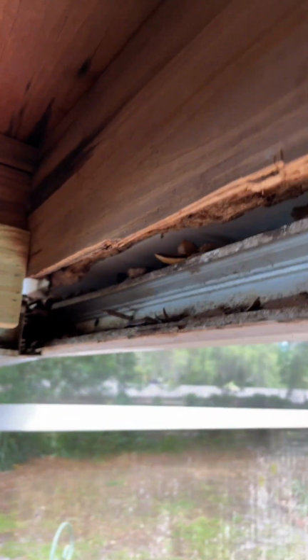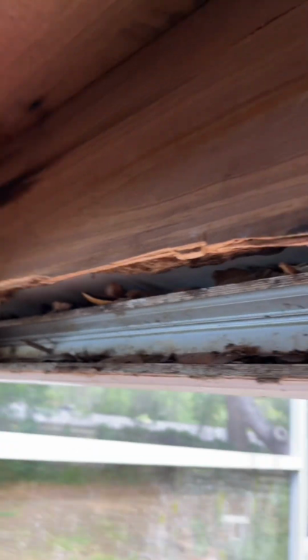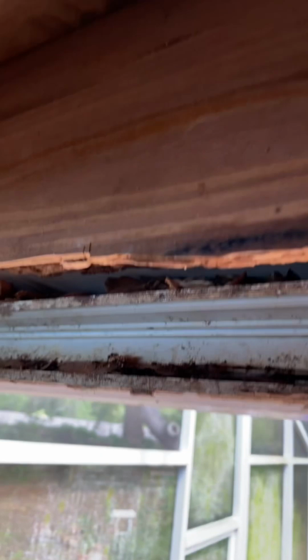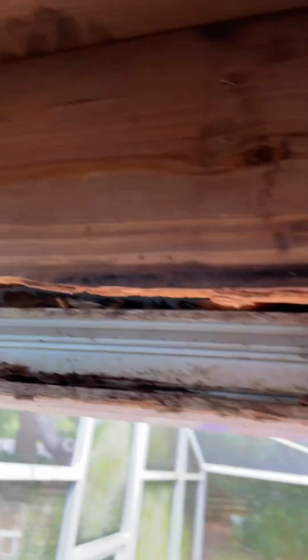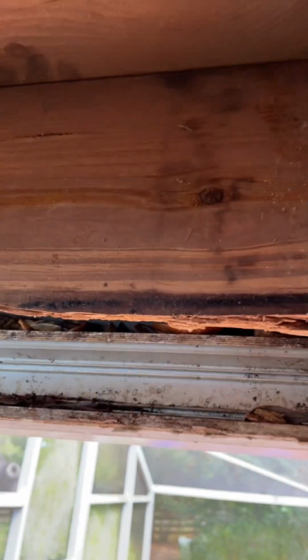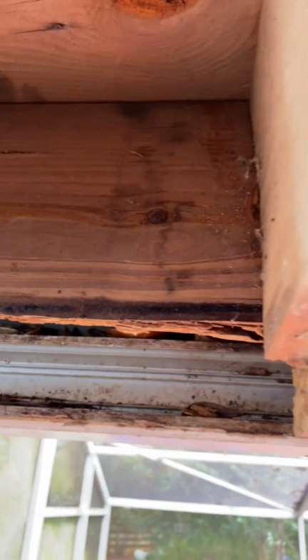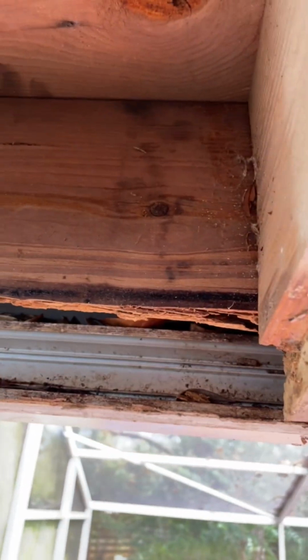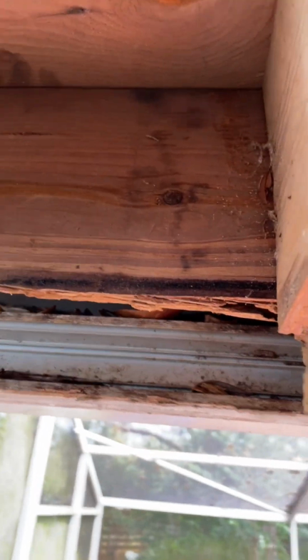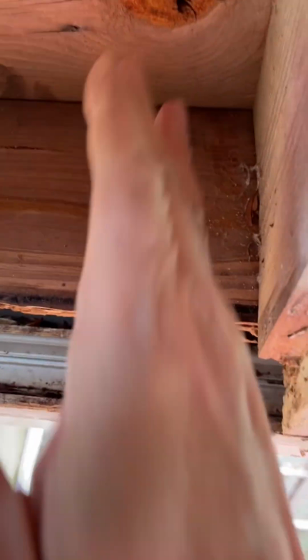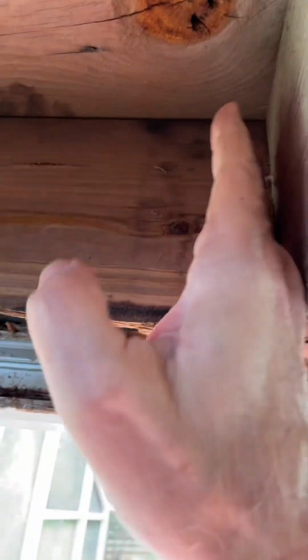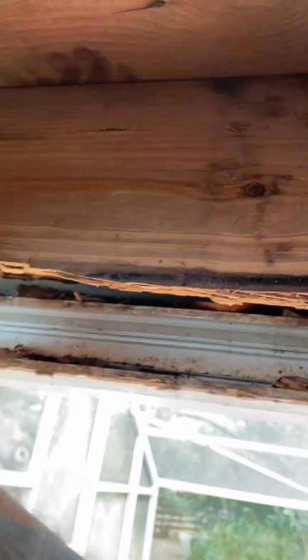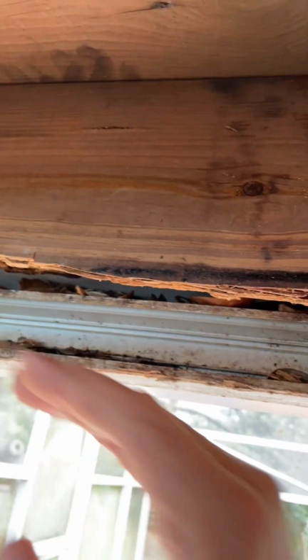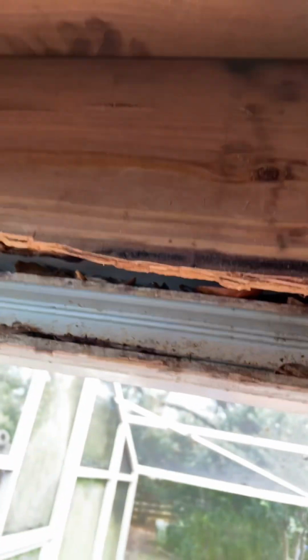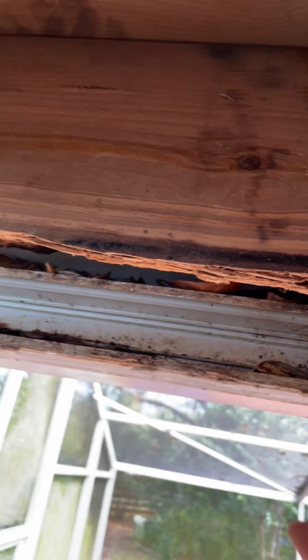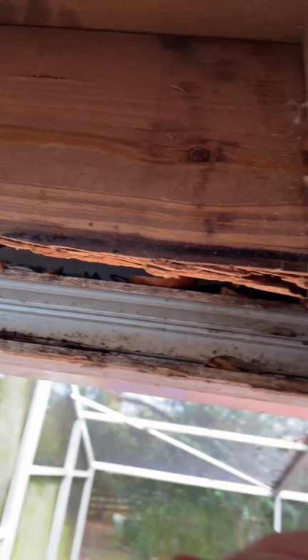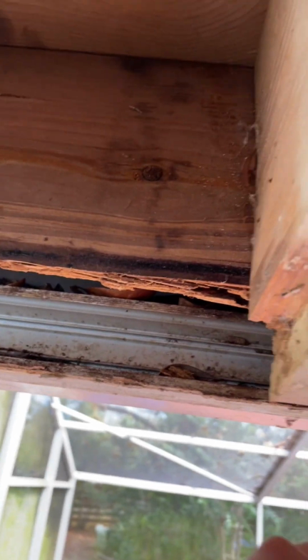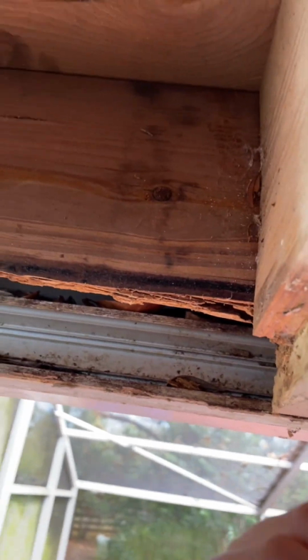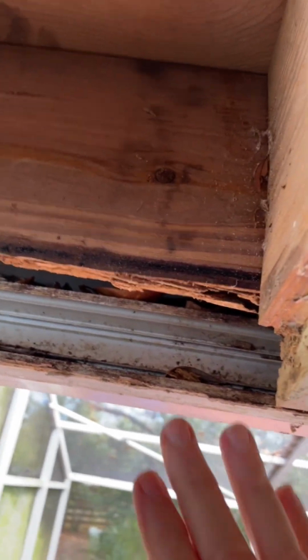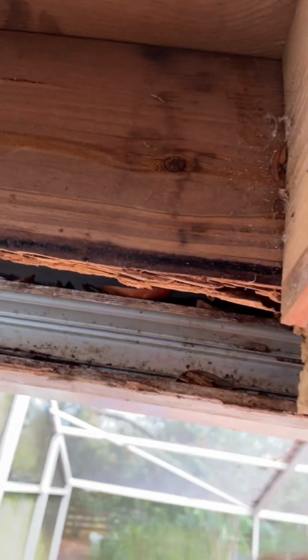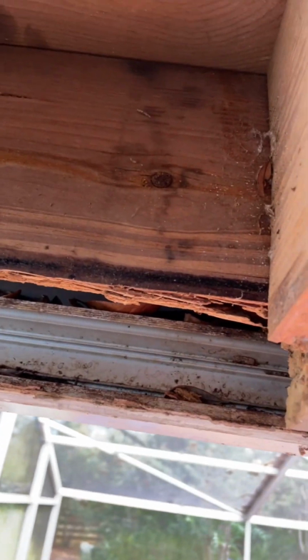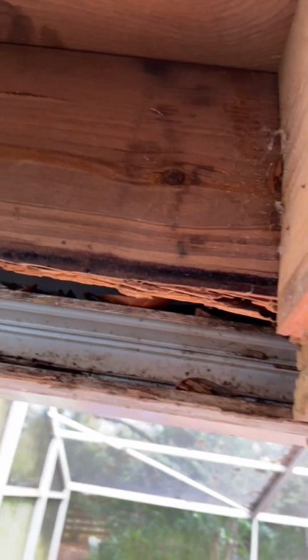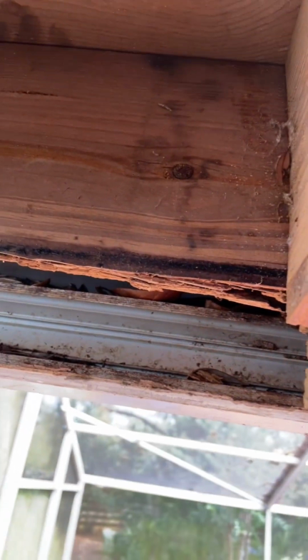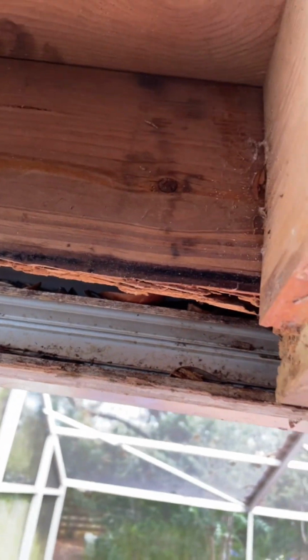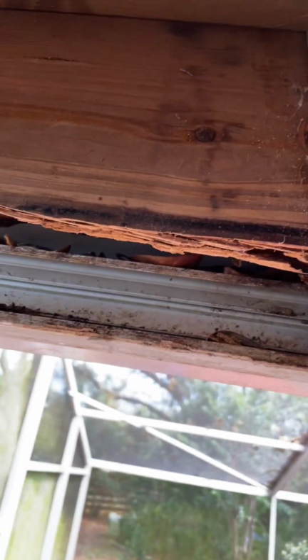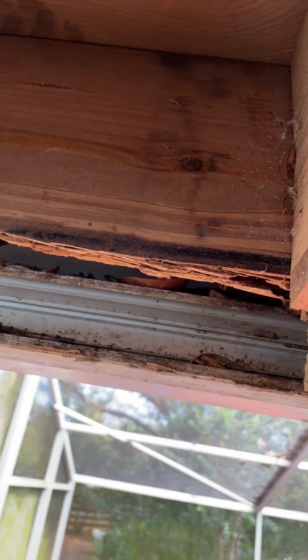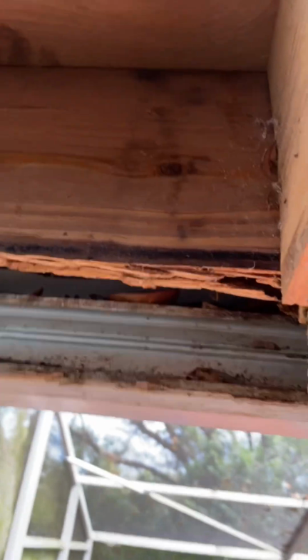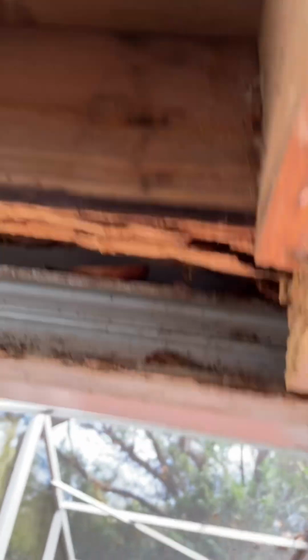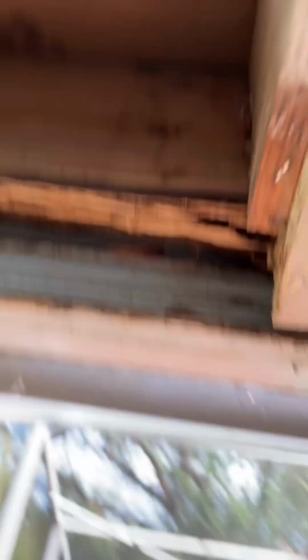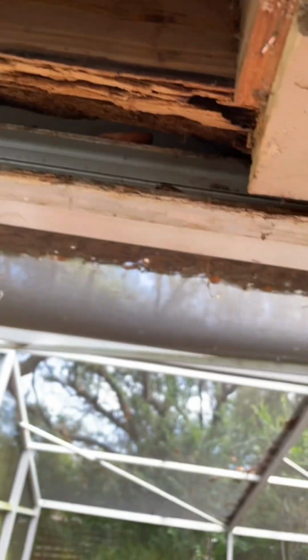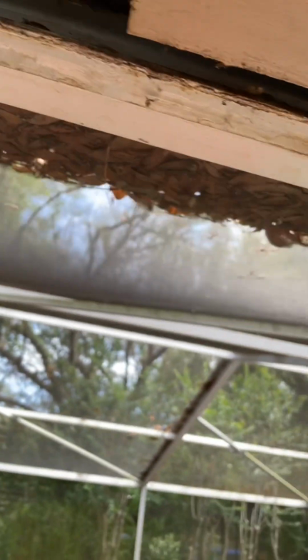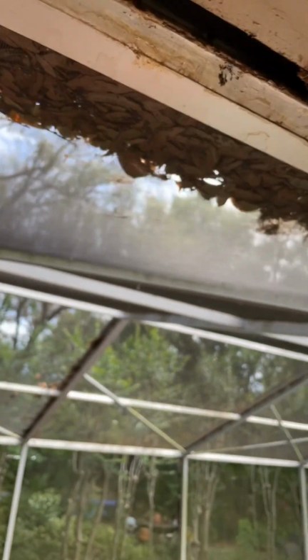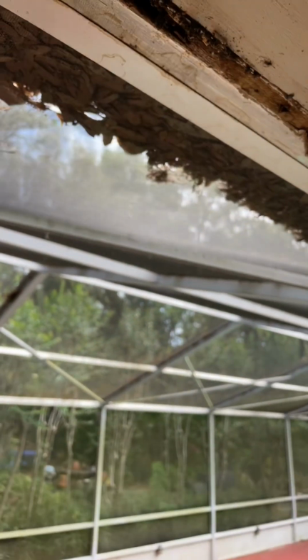The reason I'm doing it this way rather than just removing the whole thing is that the time to do that, in this case, is when the screen cage is removed.